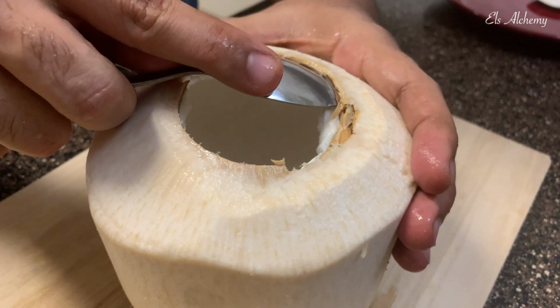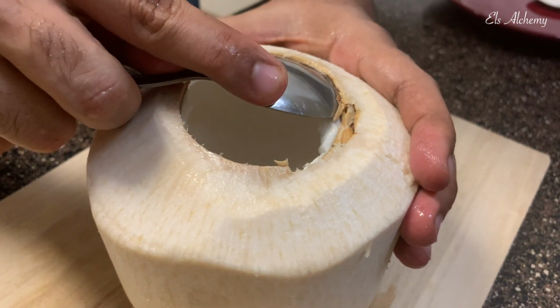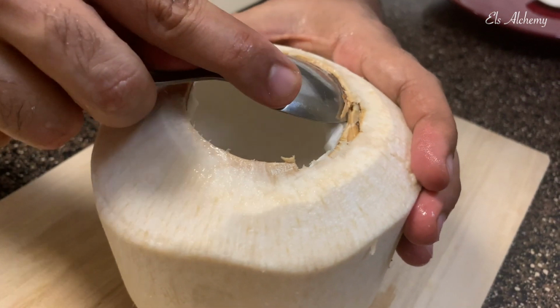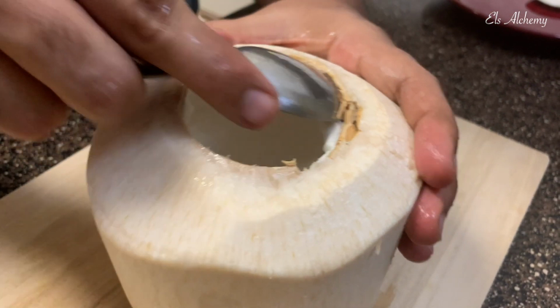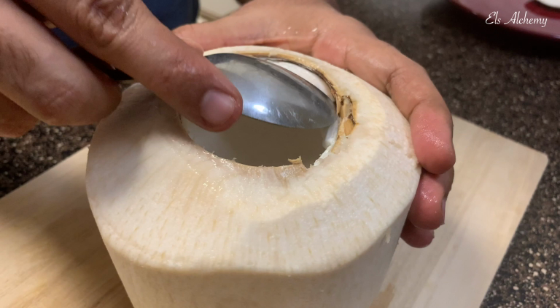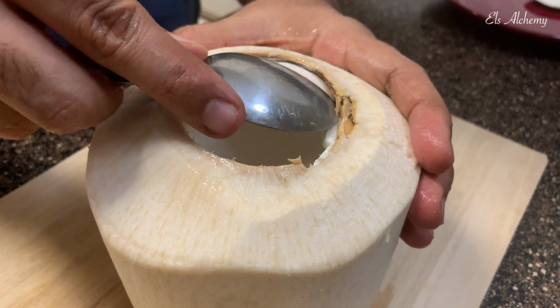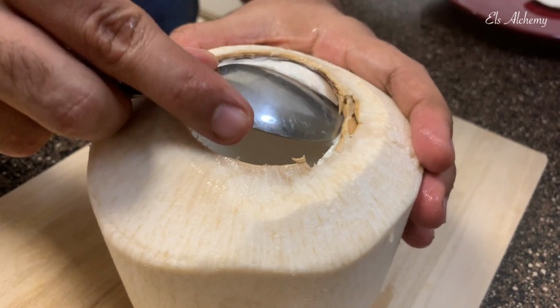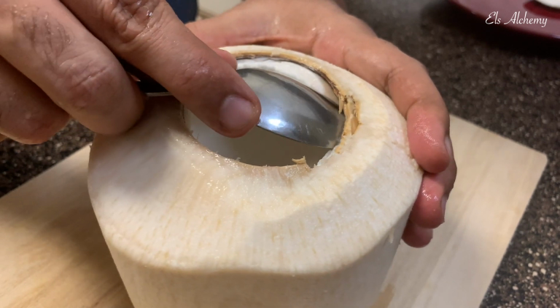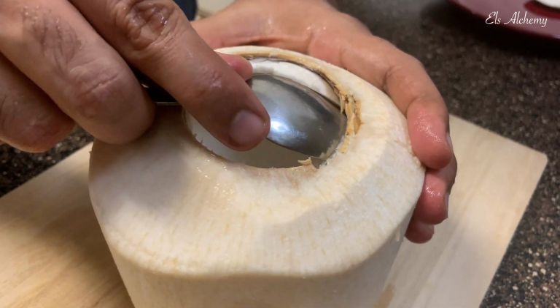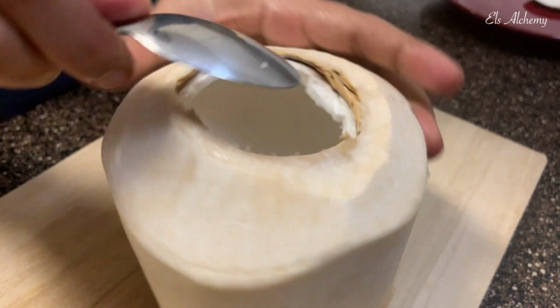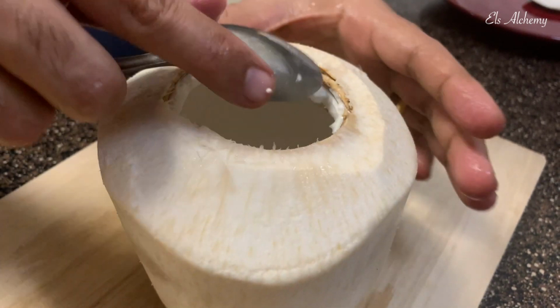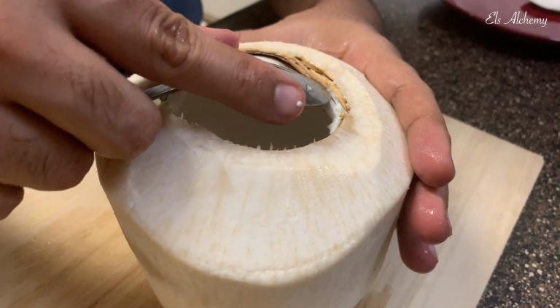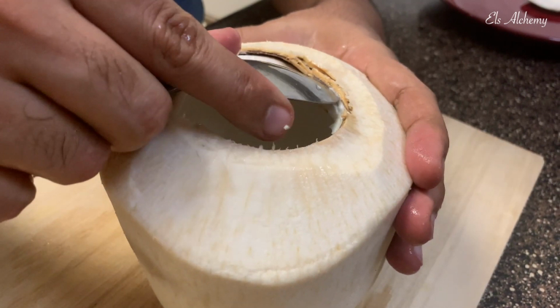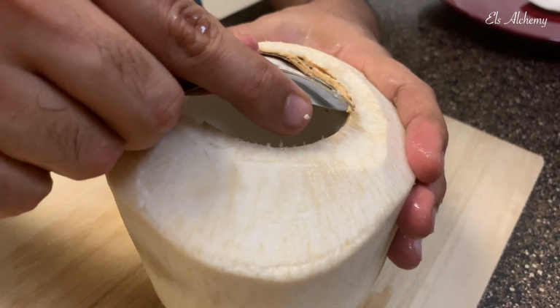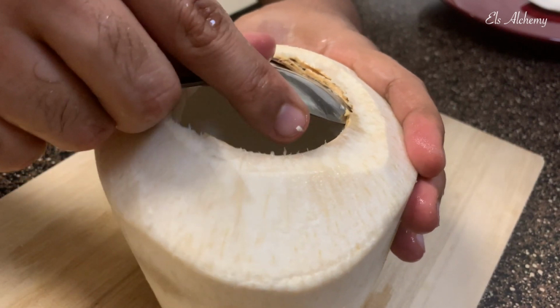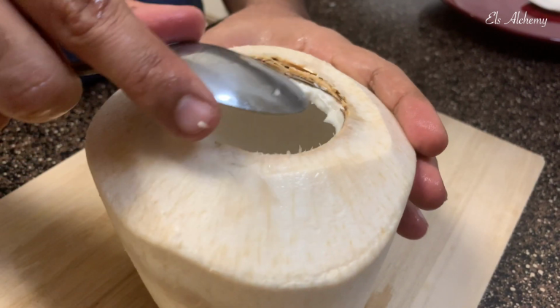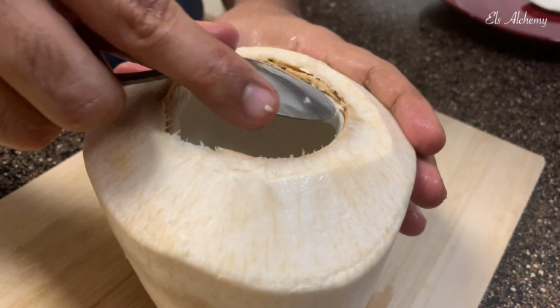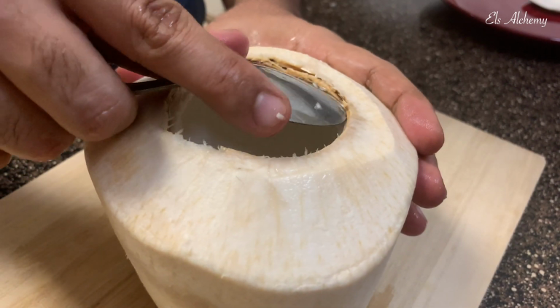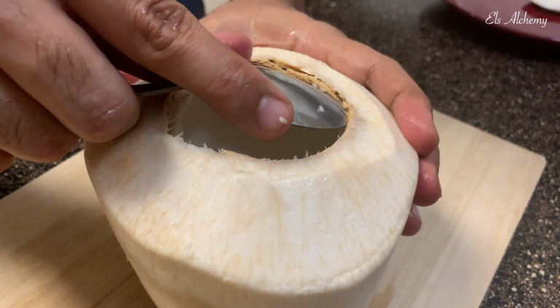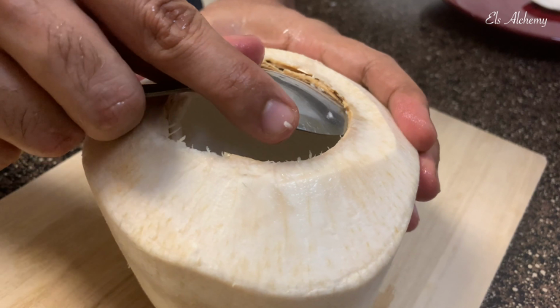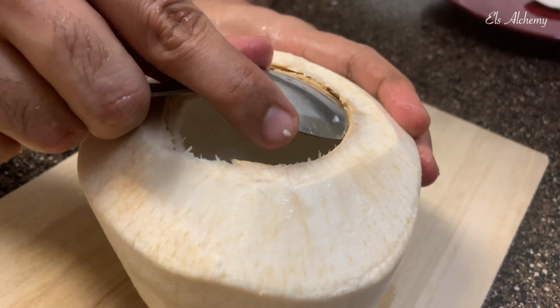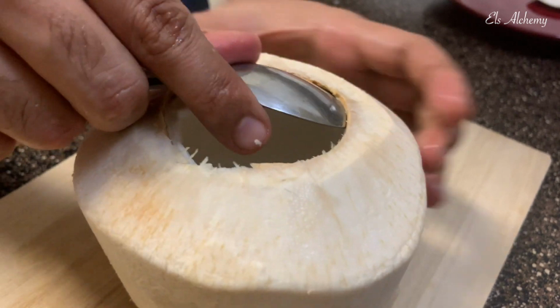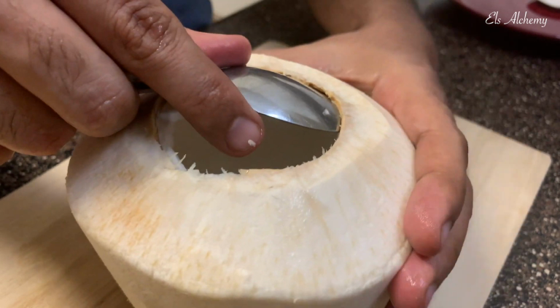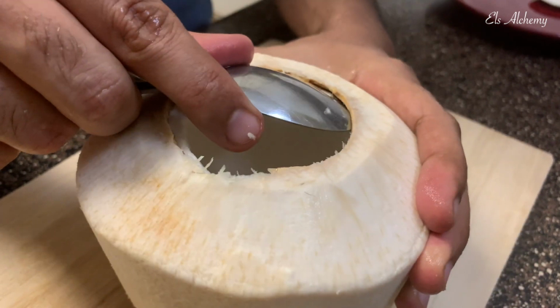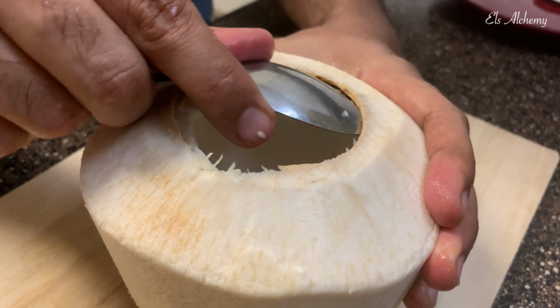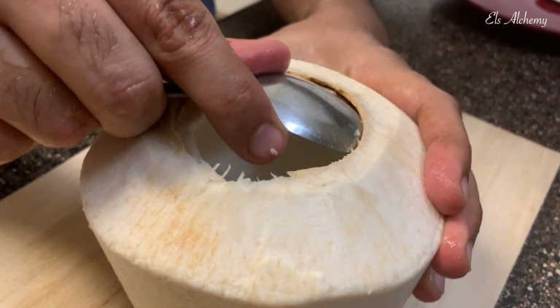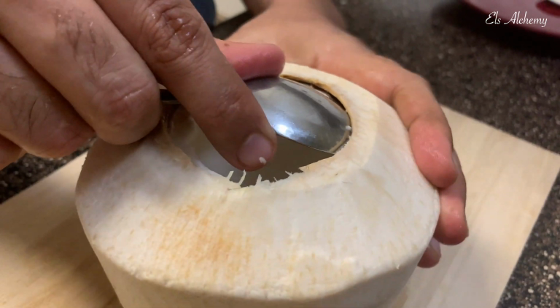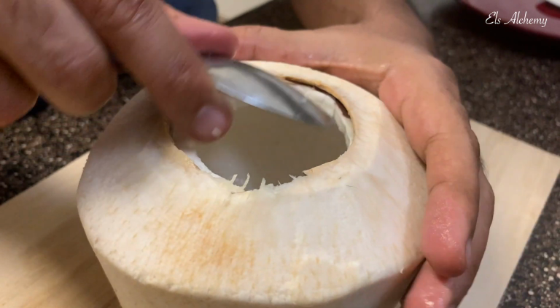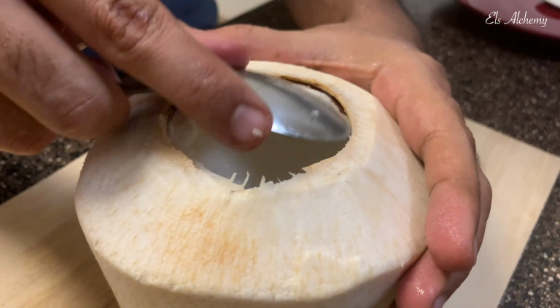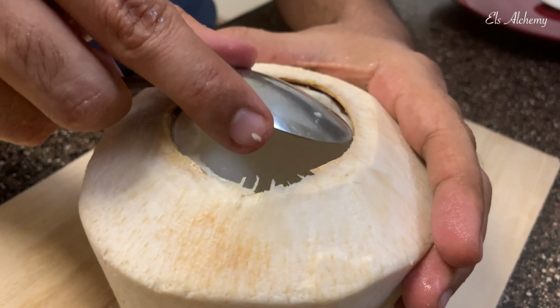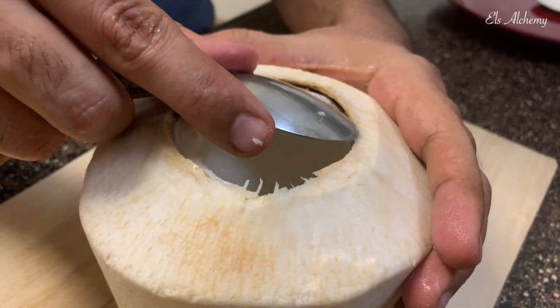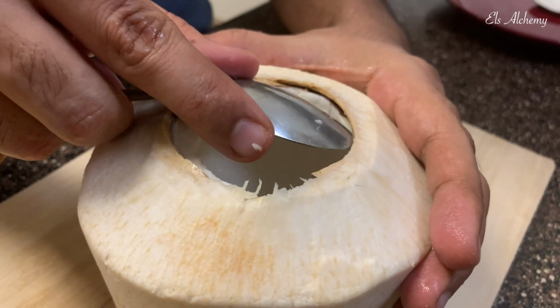Use a spoon to scrape the coconut meat from the shell. You don't want to waste this because the coconut meat is breakfast on its own — it's soft and sweet. It's pretty nutritious.